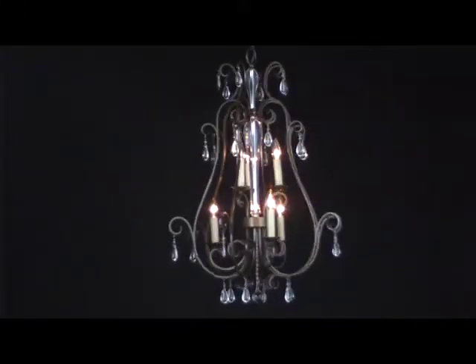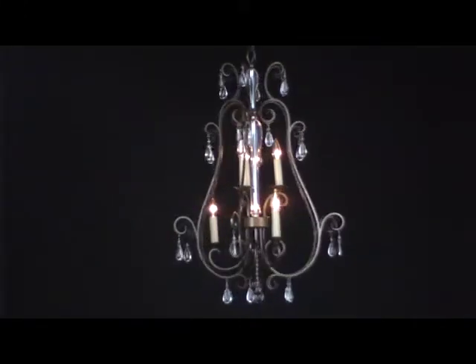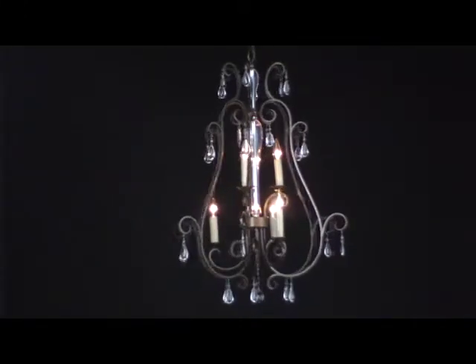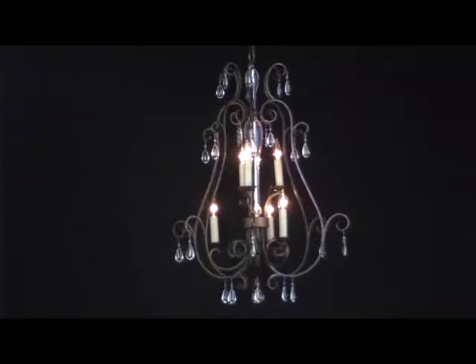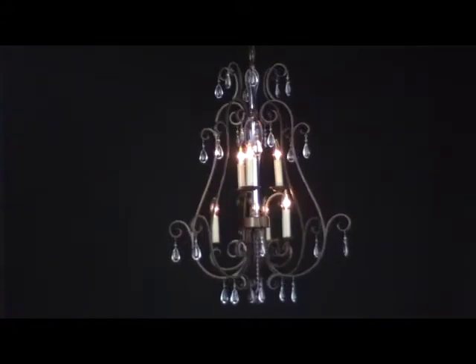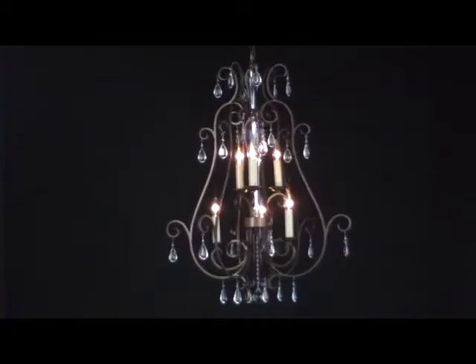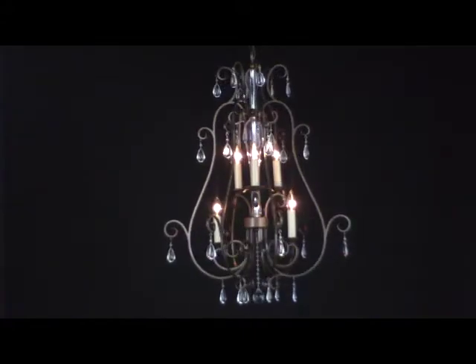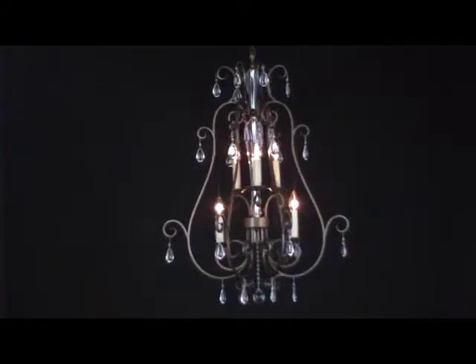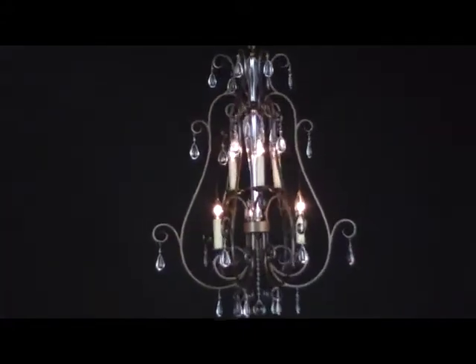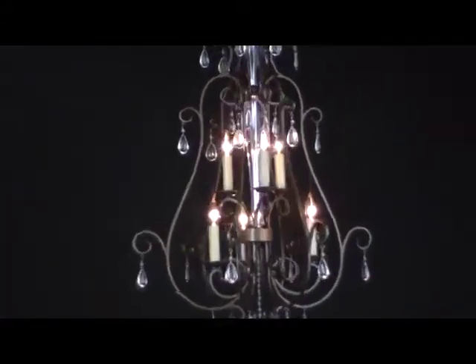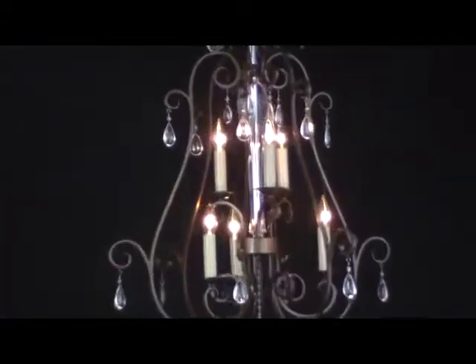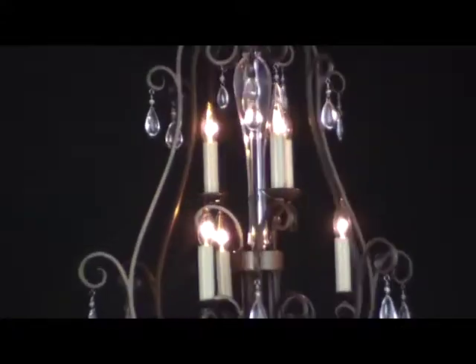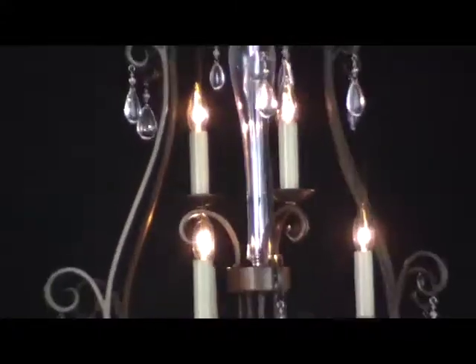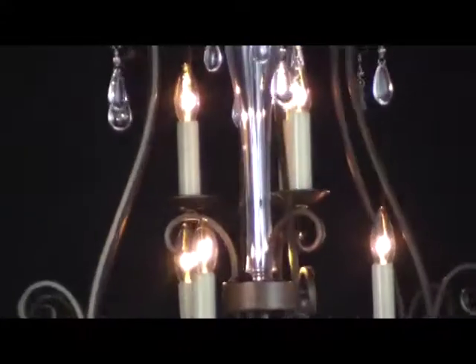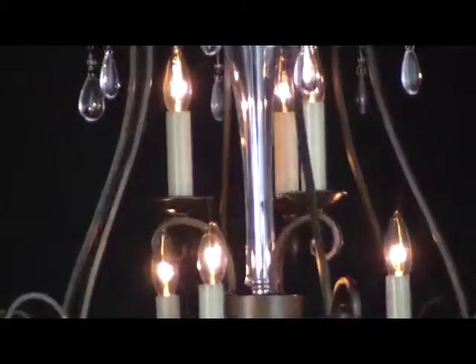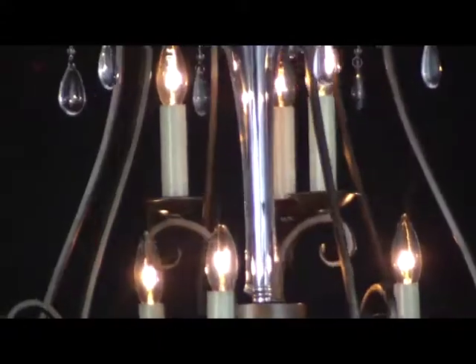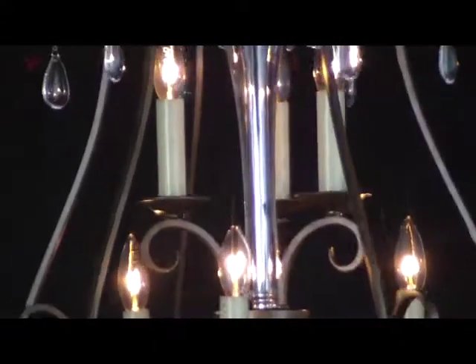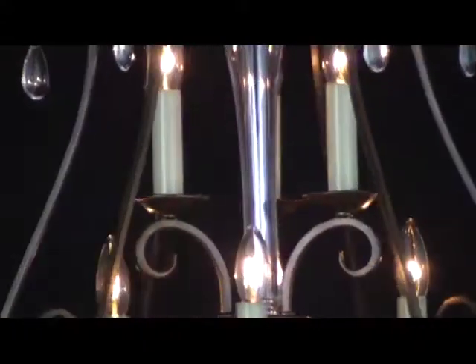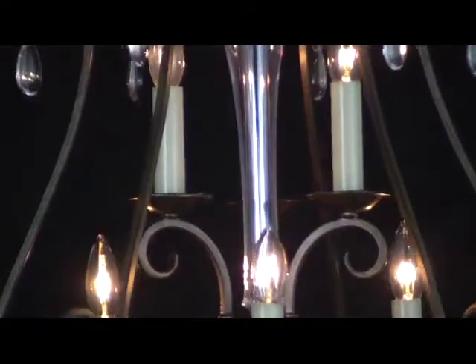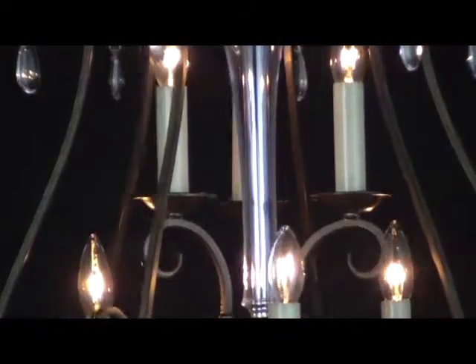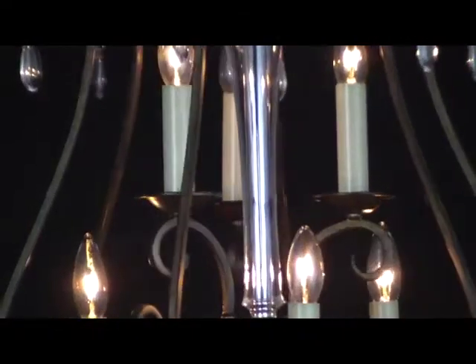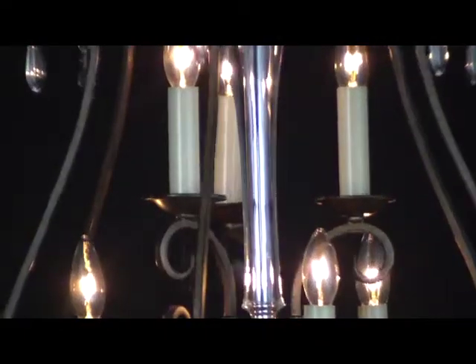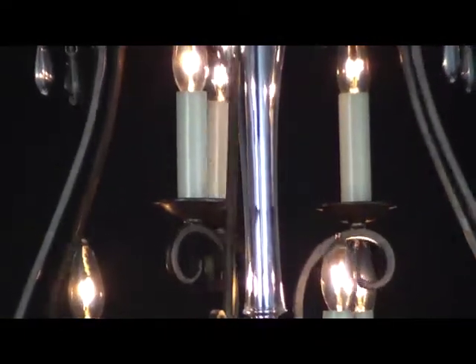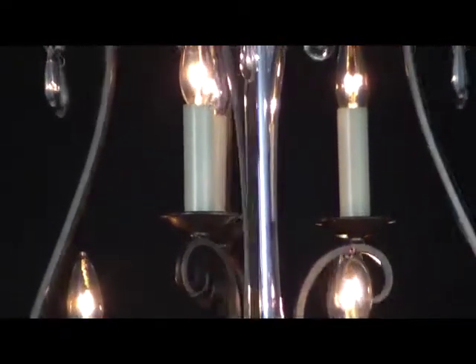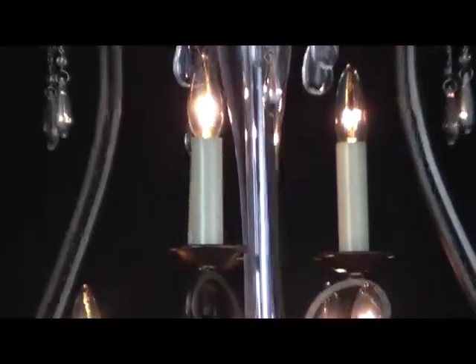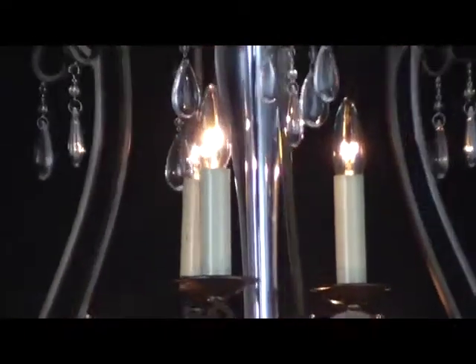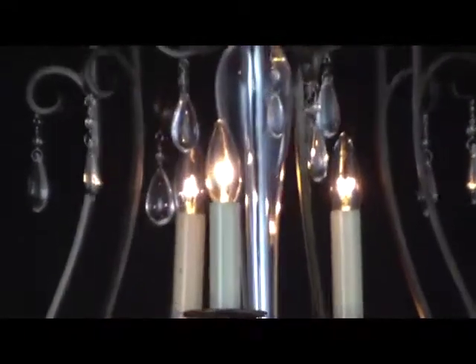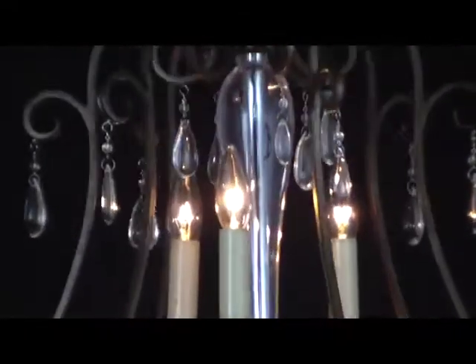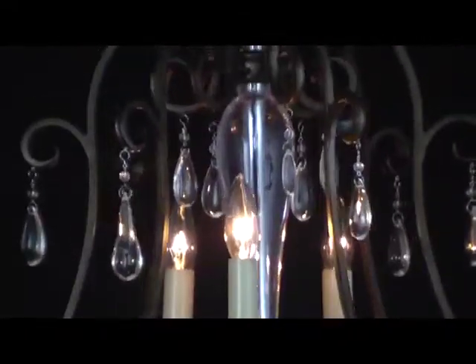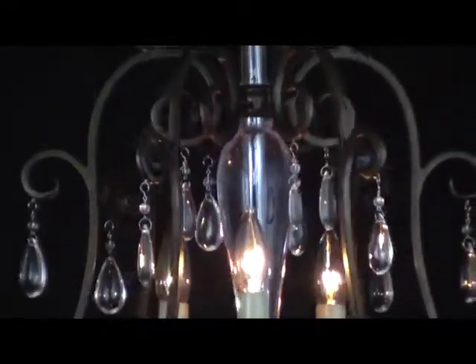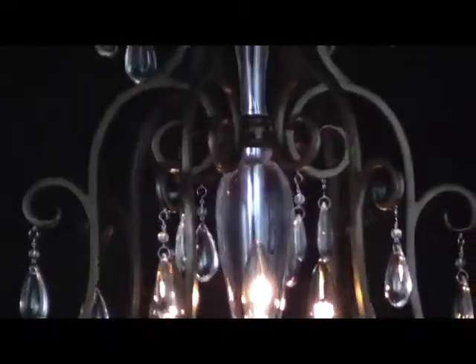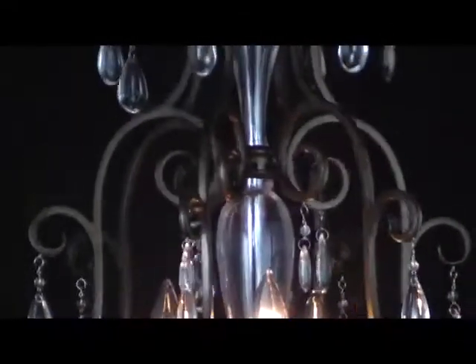Hampton. Playfully regal, the Hampton pendant adds a touch of whimsy and elegance to your foyer. Airy and delicate, it welcomes guests with a sparkle of light and an undeniable sense of royalty.